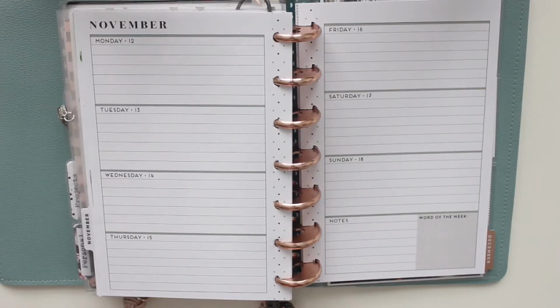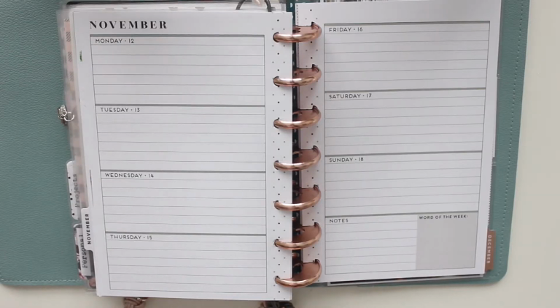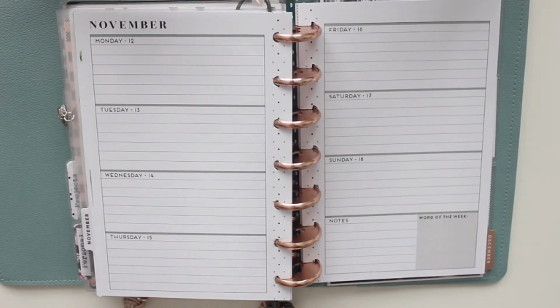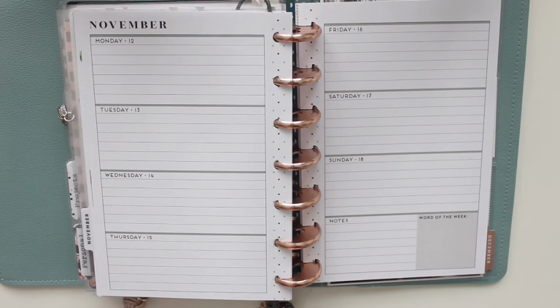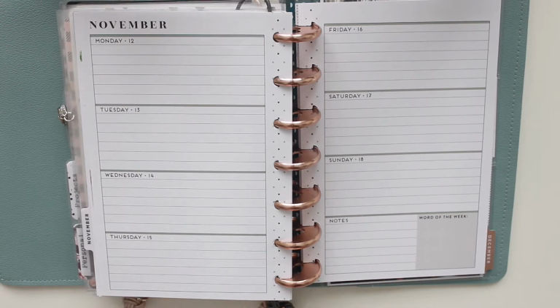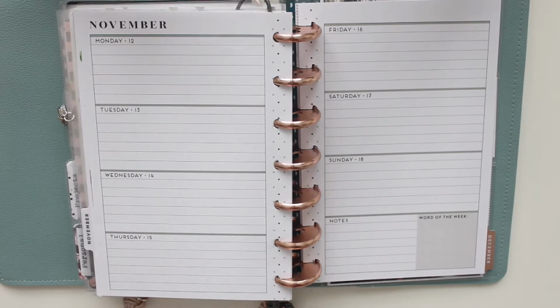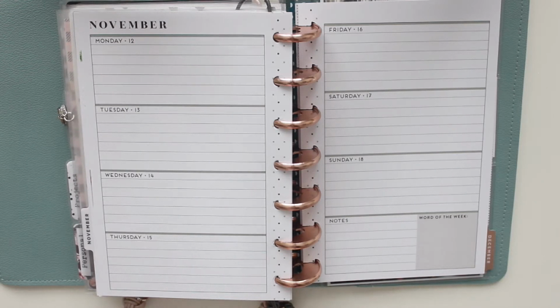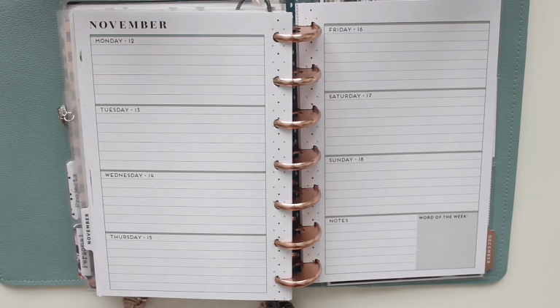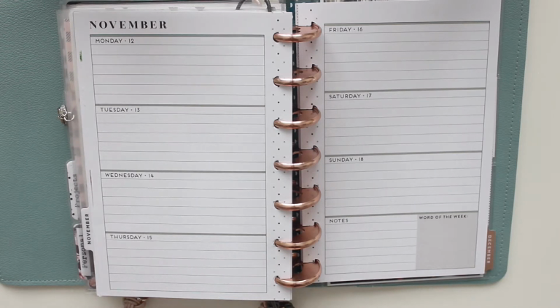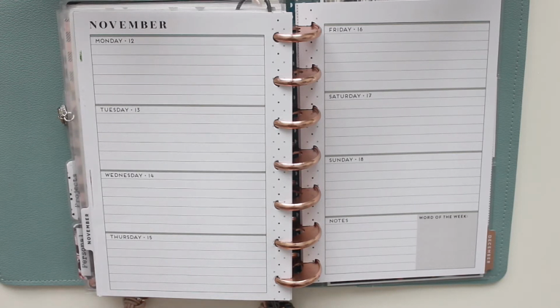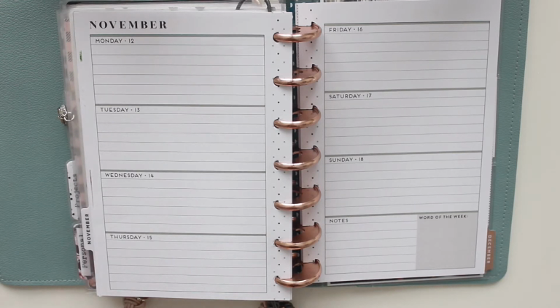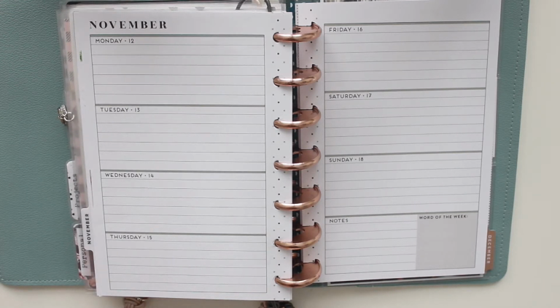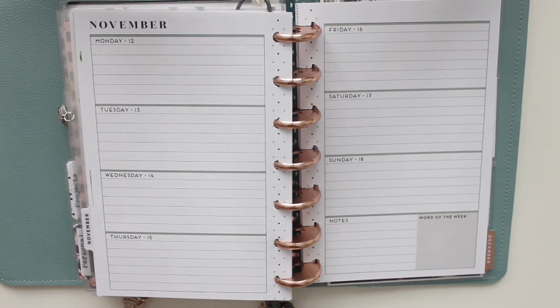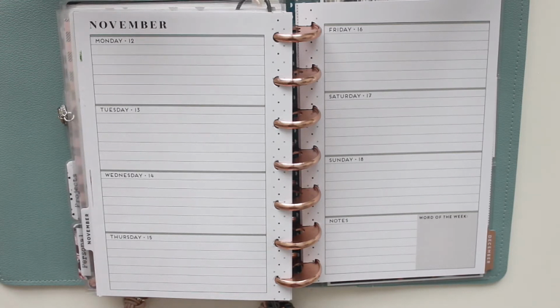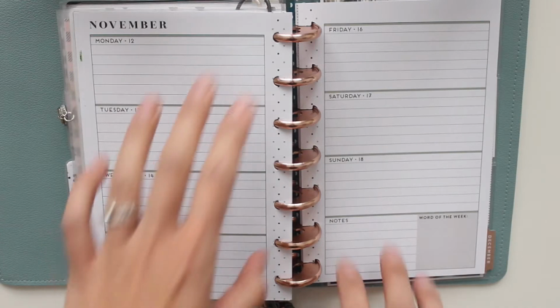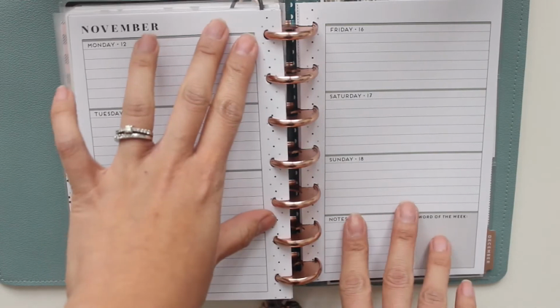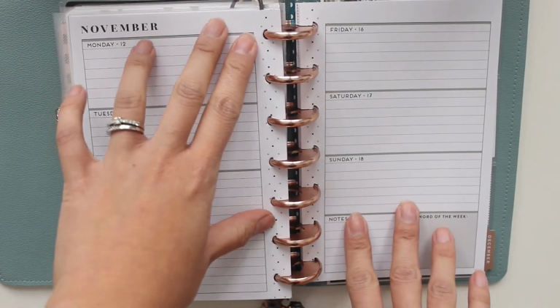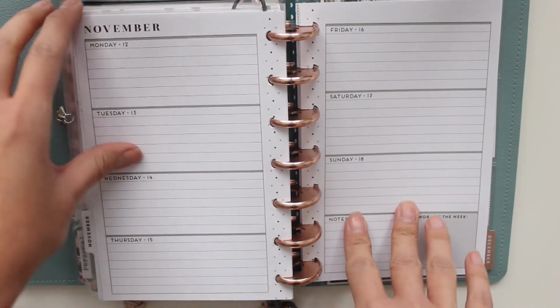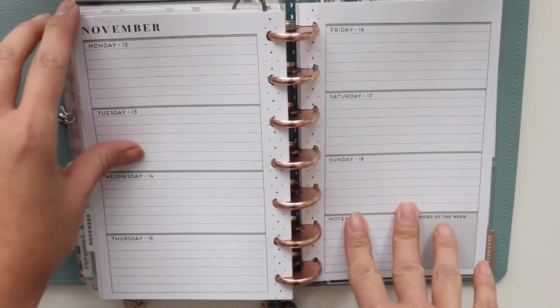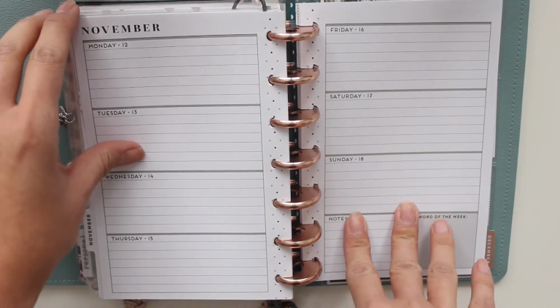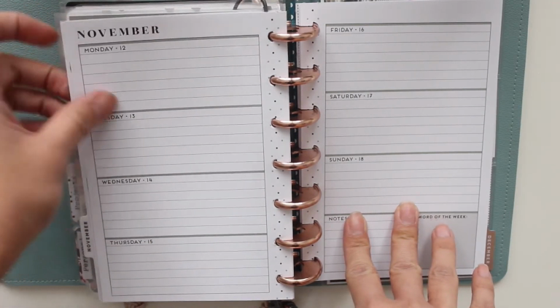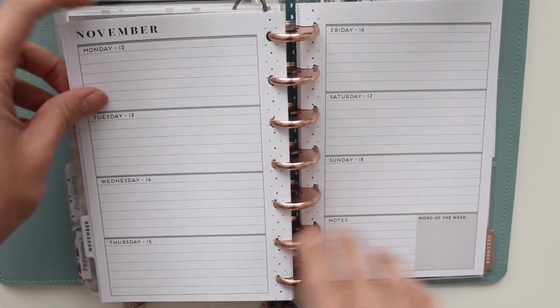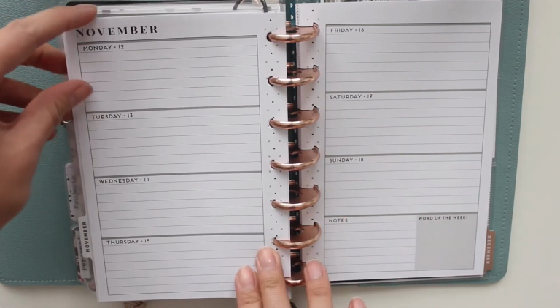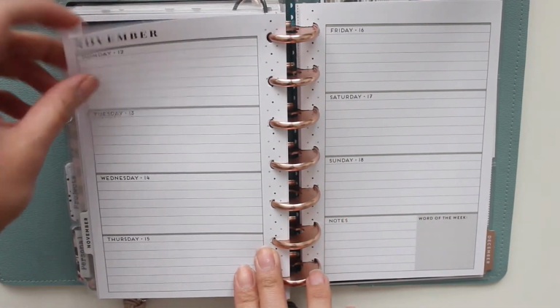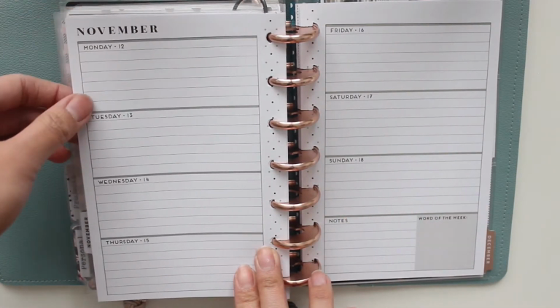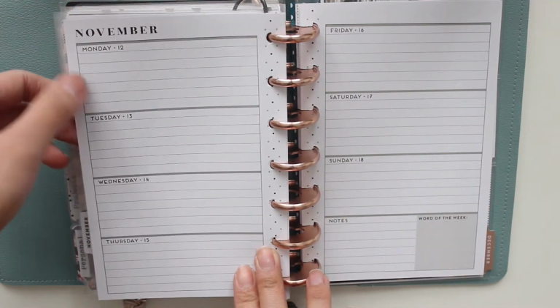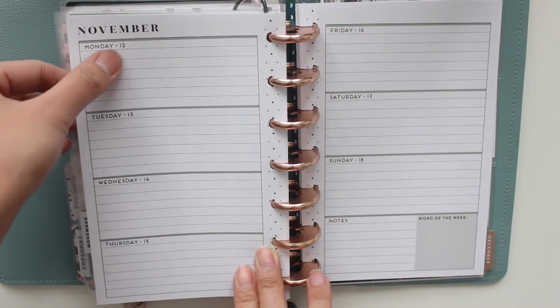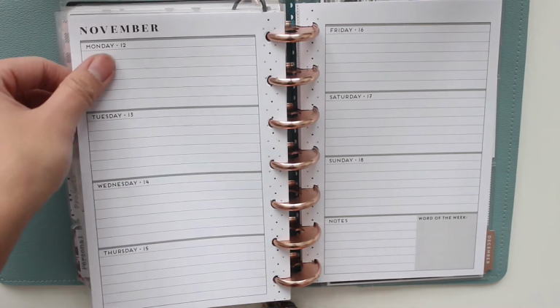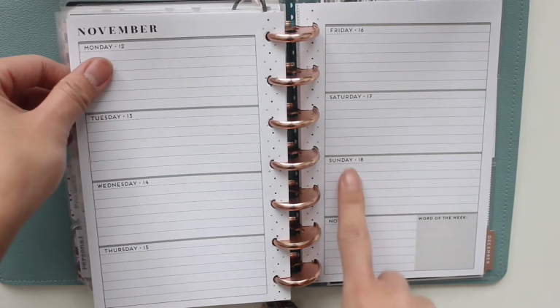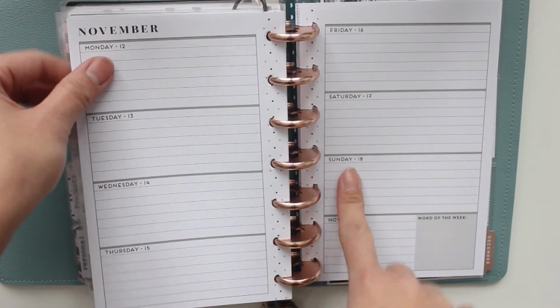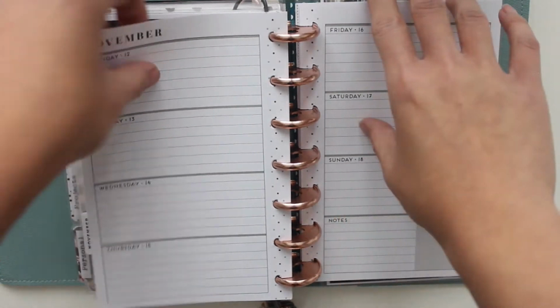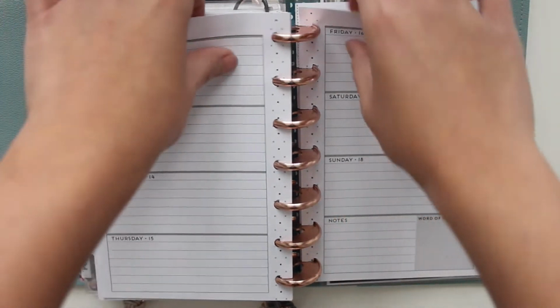Hey everybody, it's Karina. Welcome back to my channel. I have another plan with me video for you guys here in my mini happy planner that I use as a journal. This is for the week of Monday, November 12th through to Sunday, November 18th.